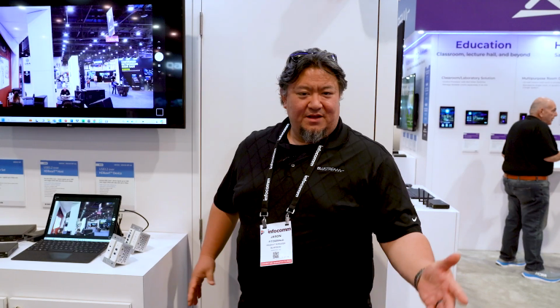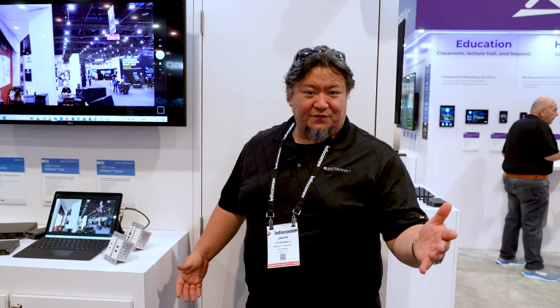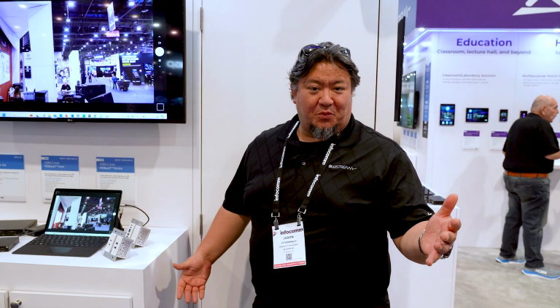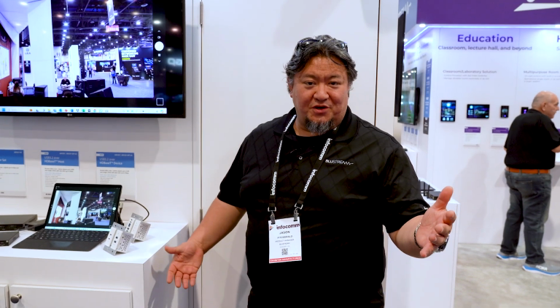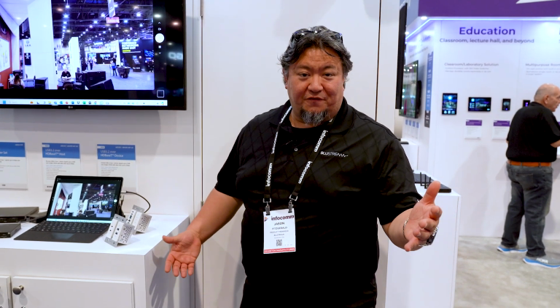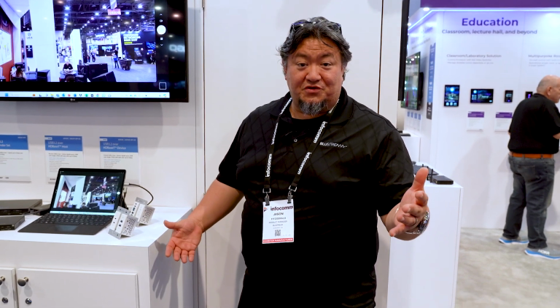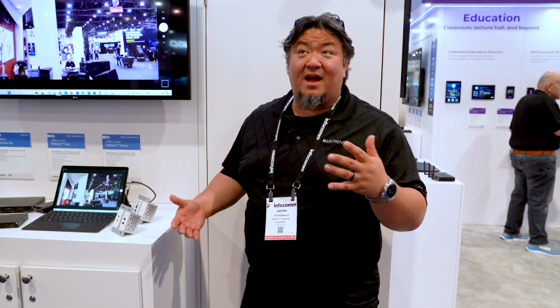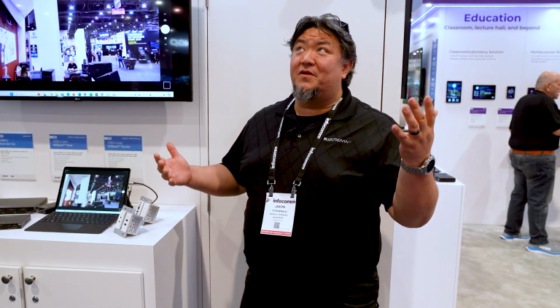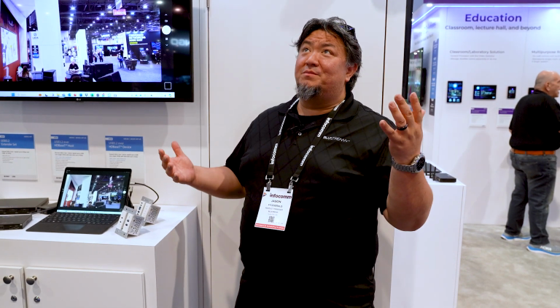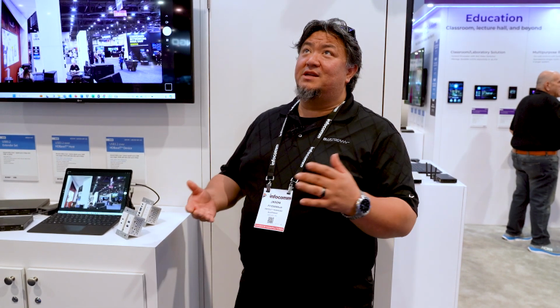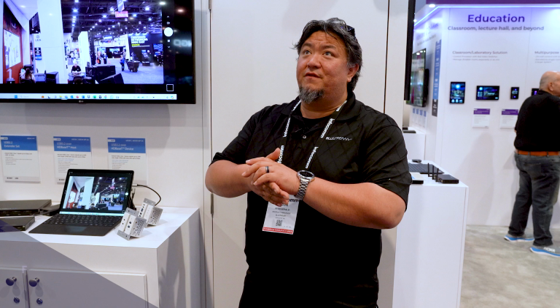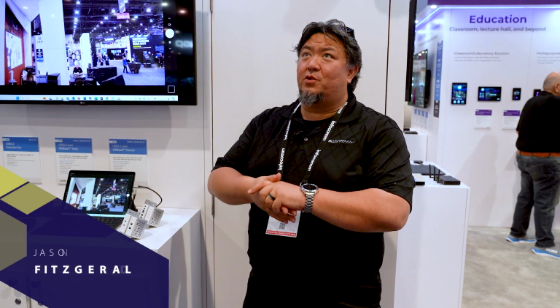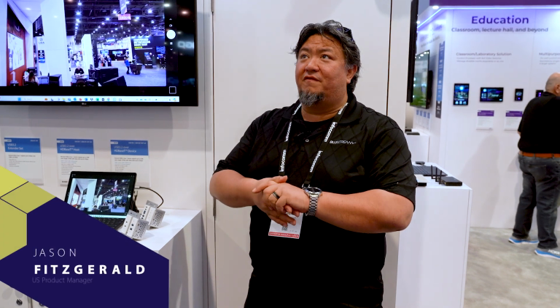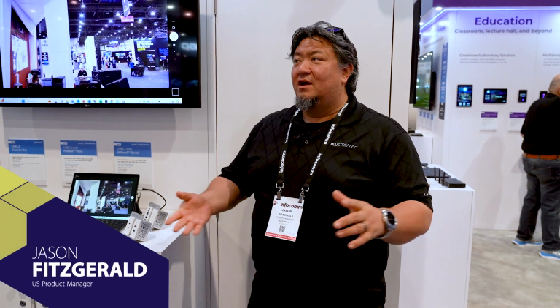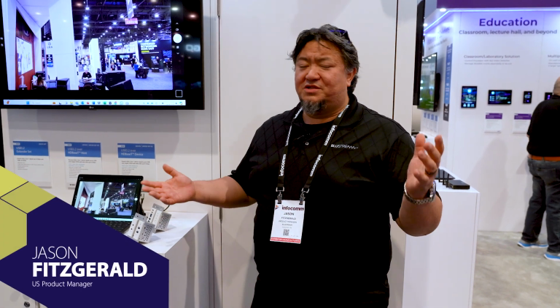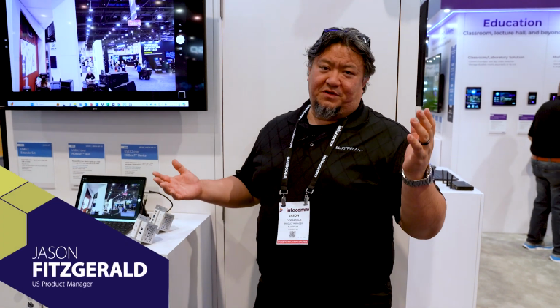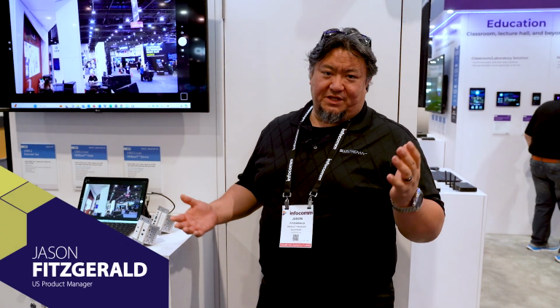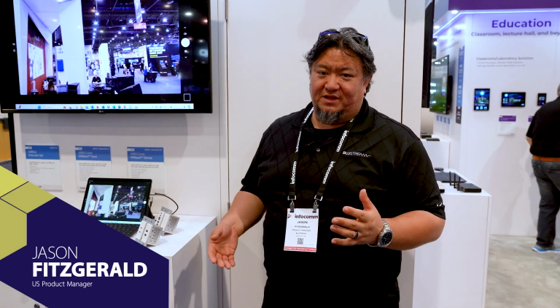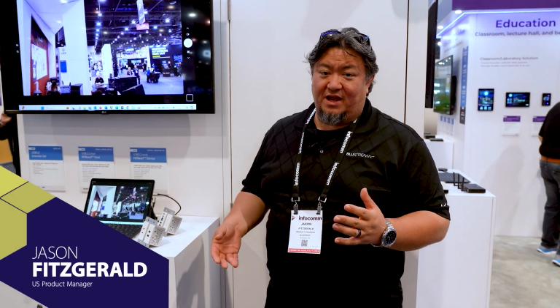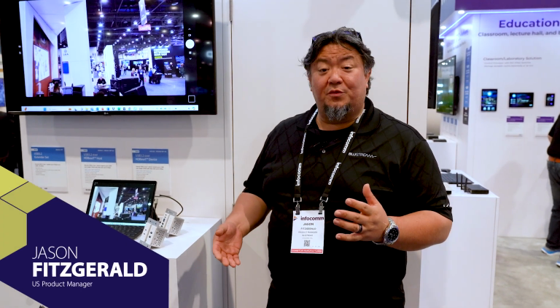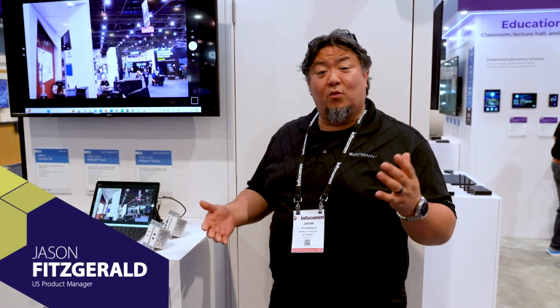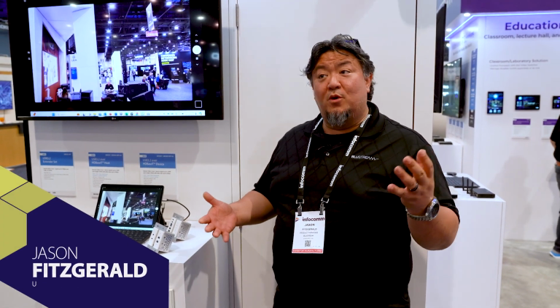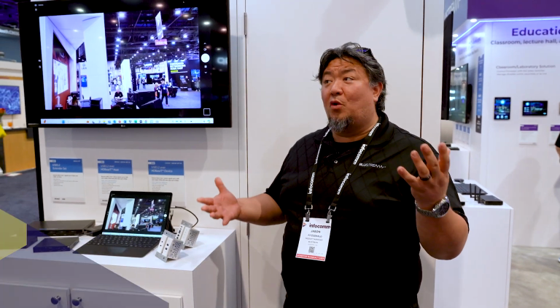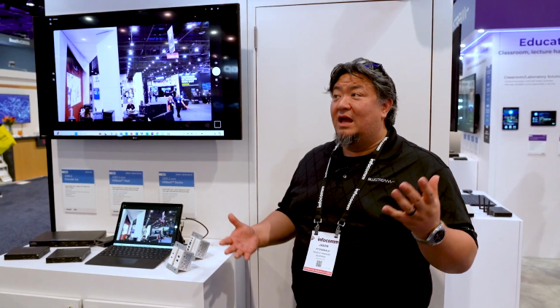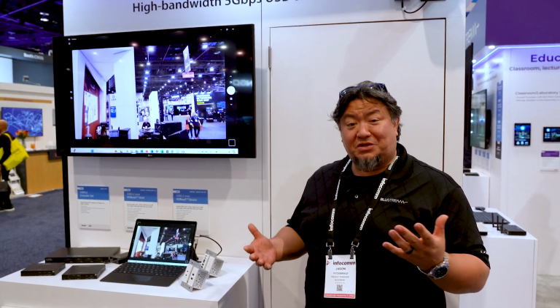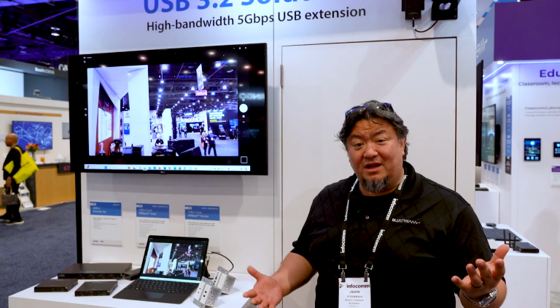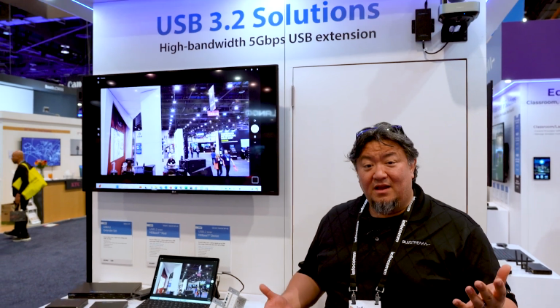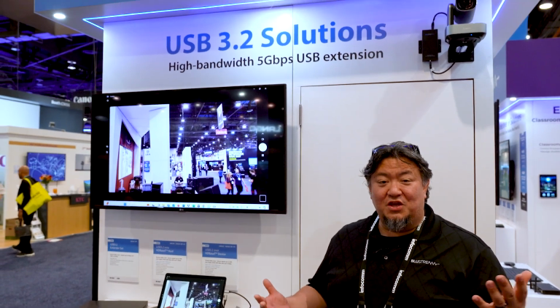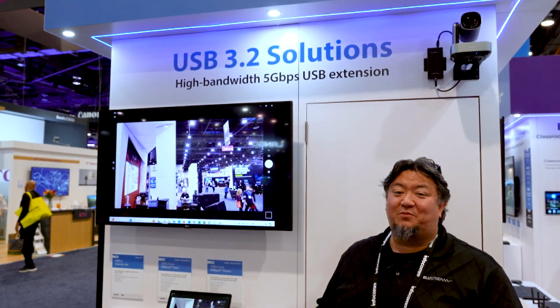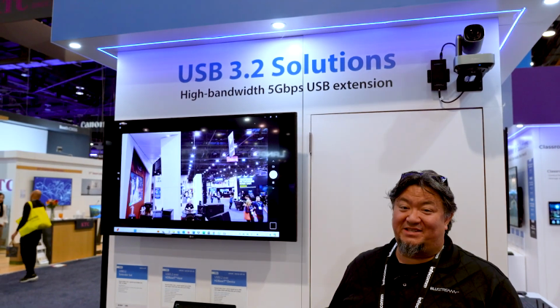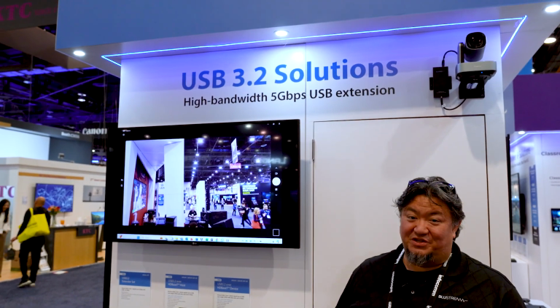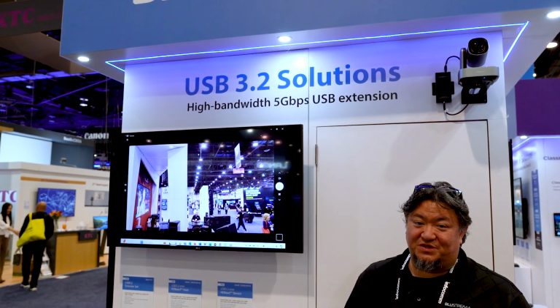Jason Visterio, product manager here for Bluestream at Infocom 2024, showing off a whole slew of different solutions and arguably one of the ones most important and certainly needed: USB extension.